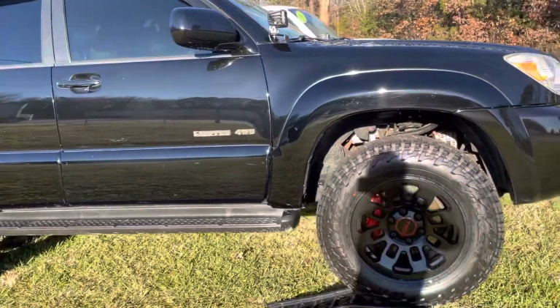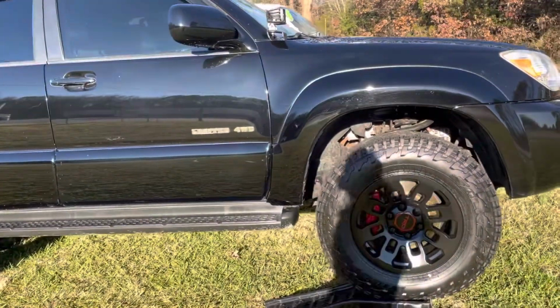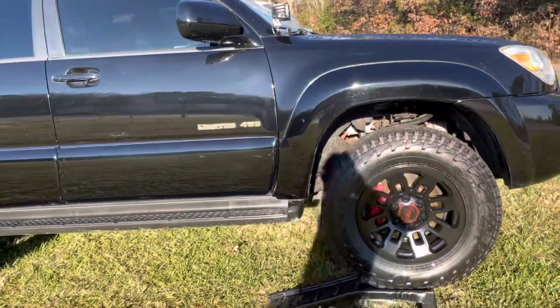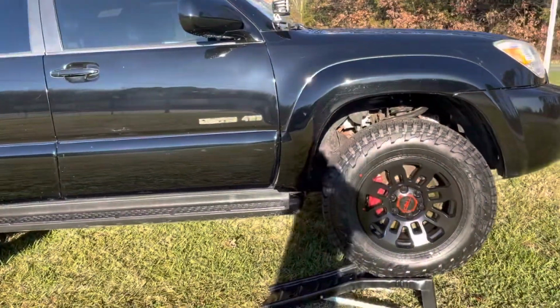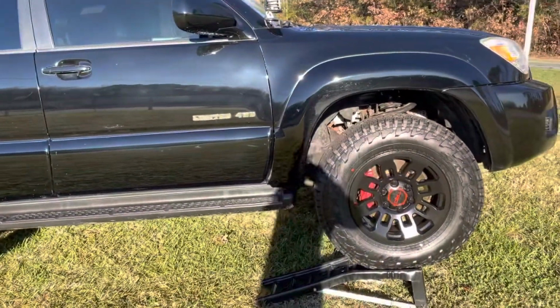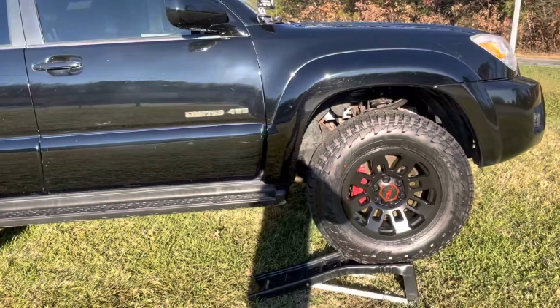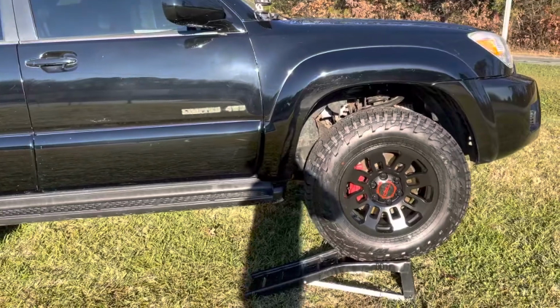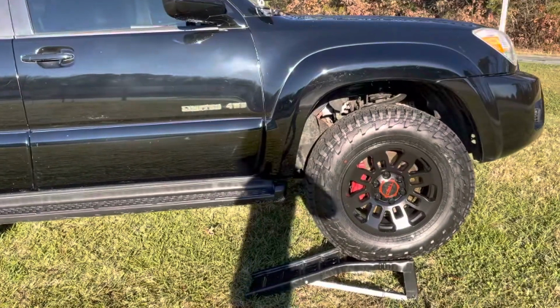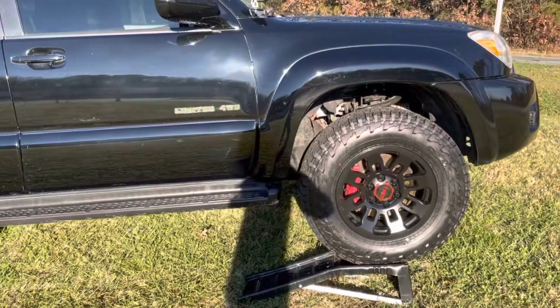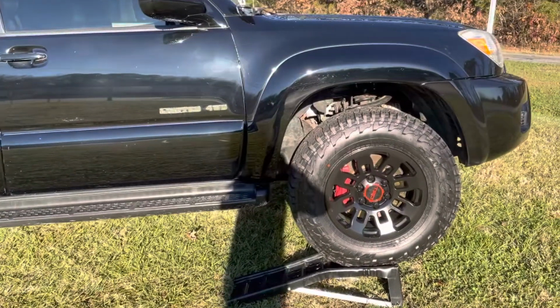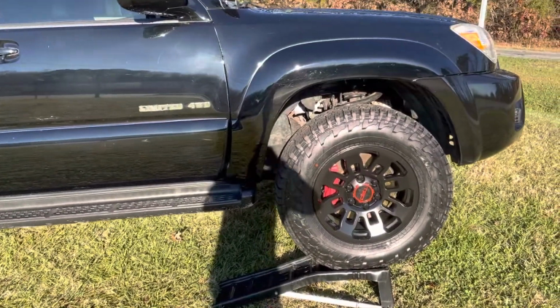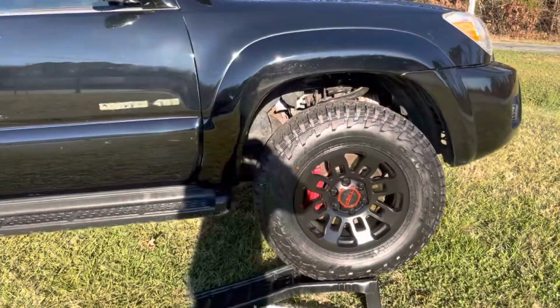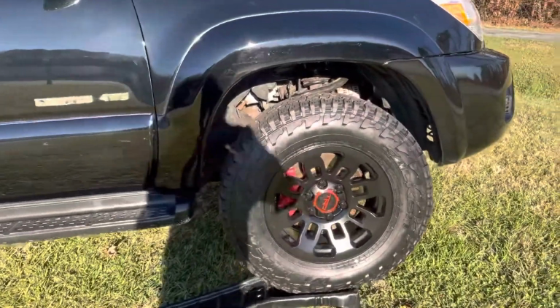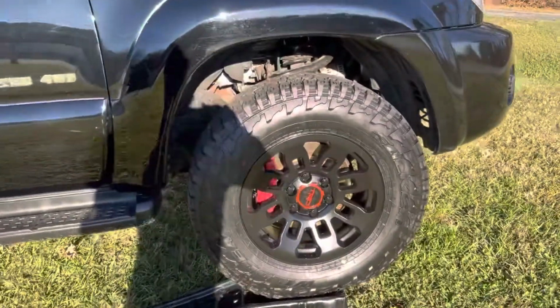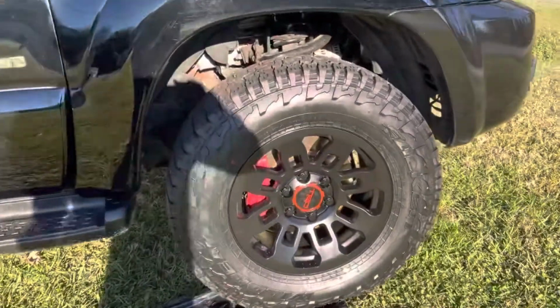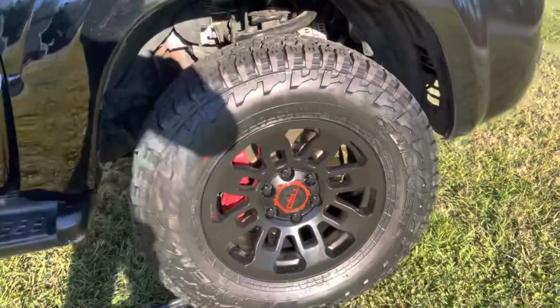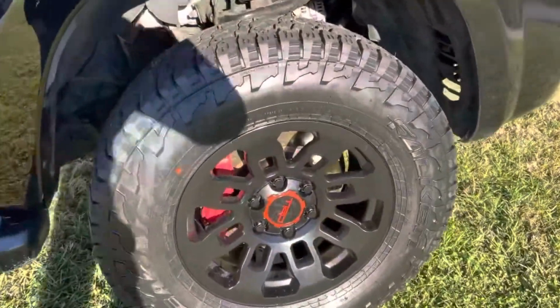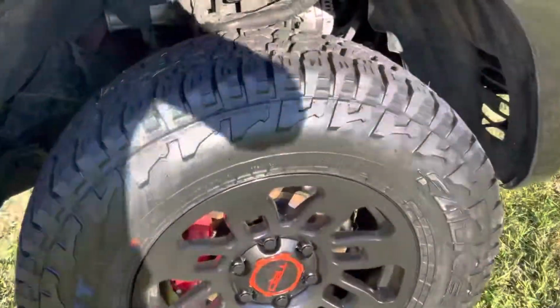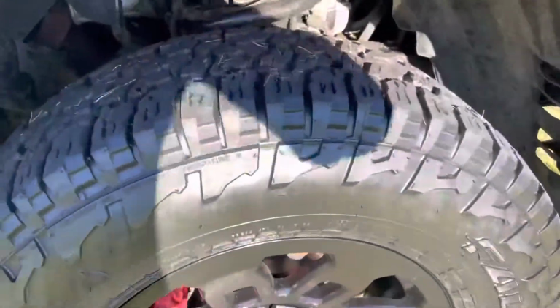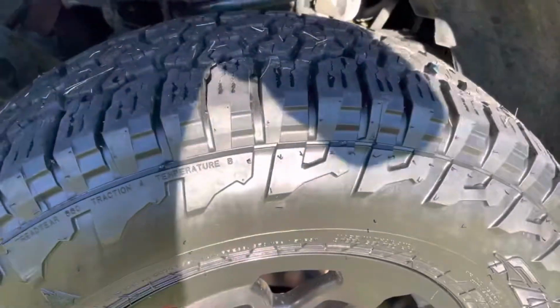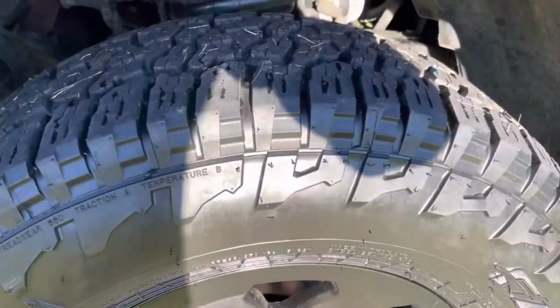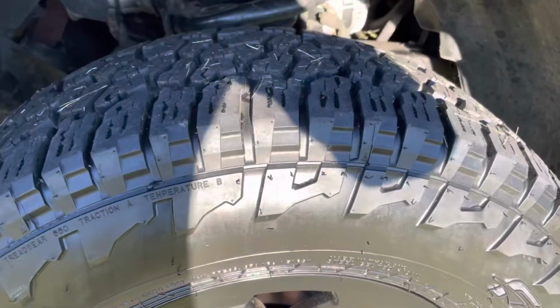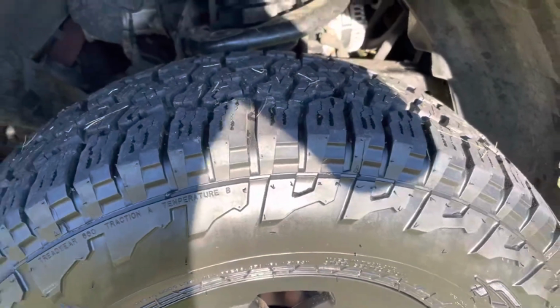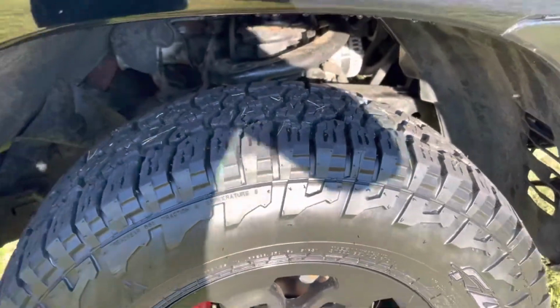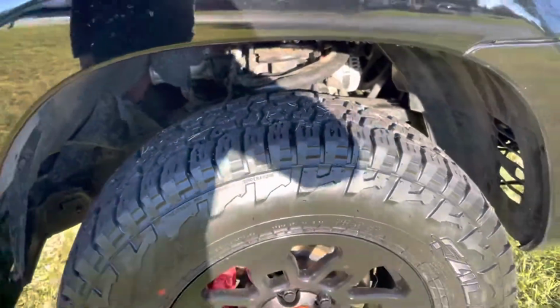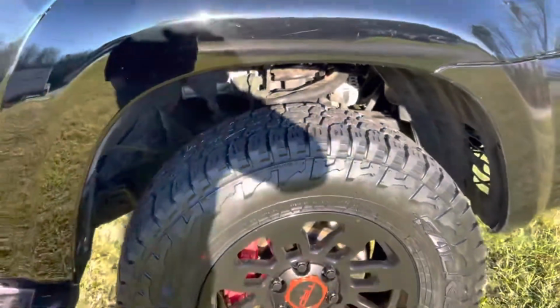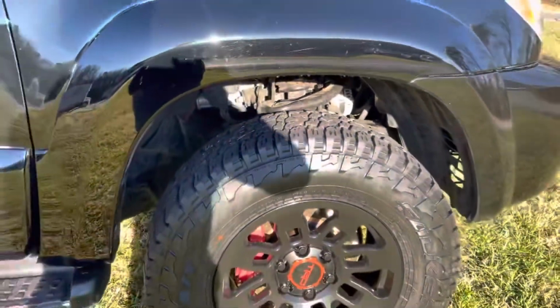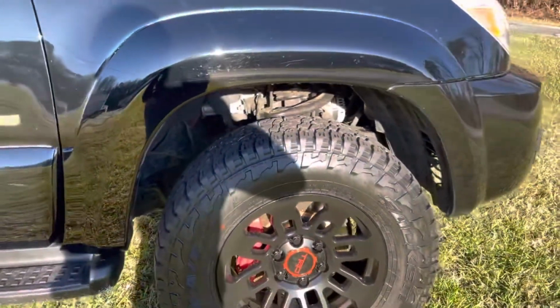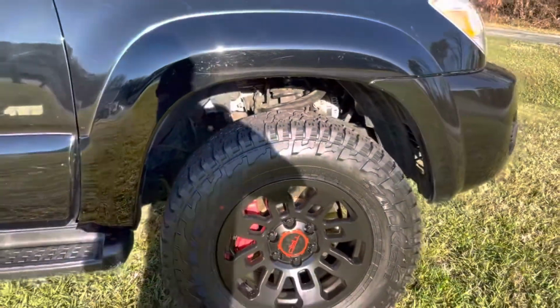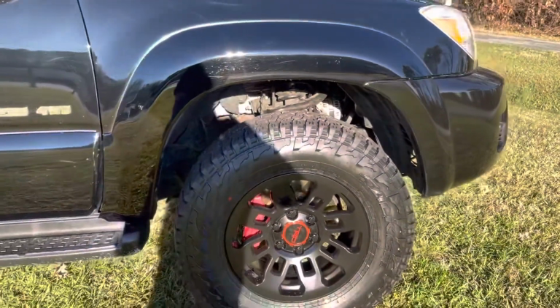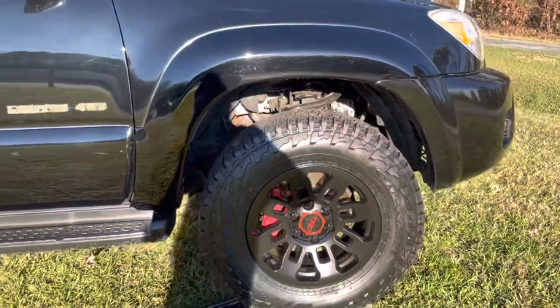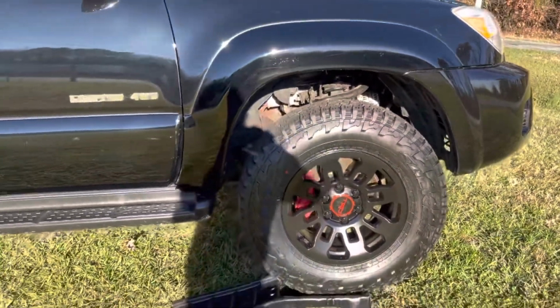Also have brand new TRD rims as well as tires. These tires are Falkens — they're brand new, they do great off-road, and they ride well on the highway.